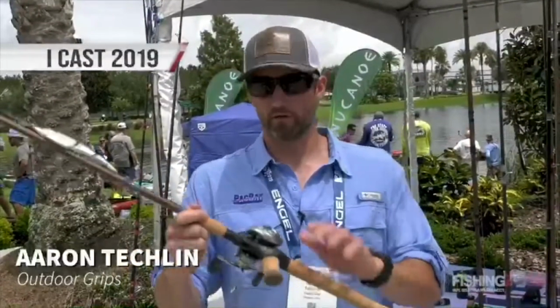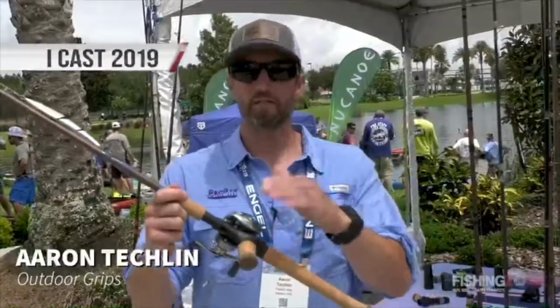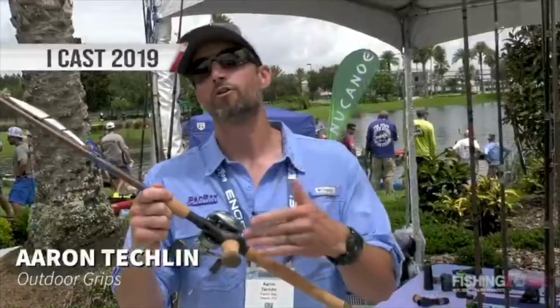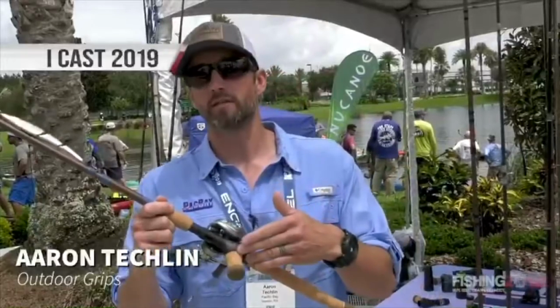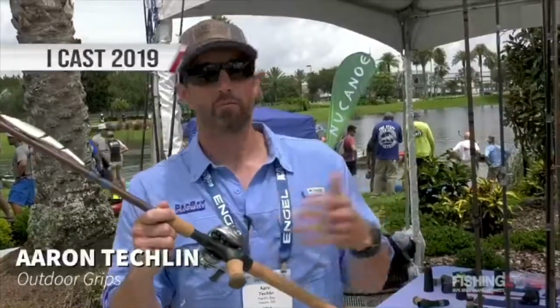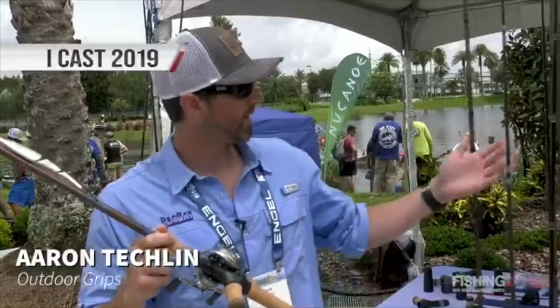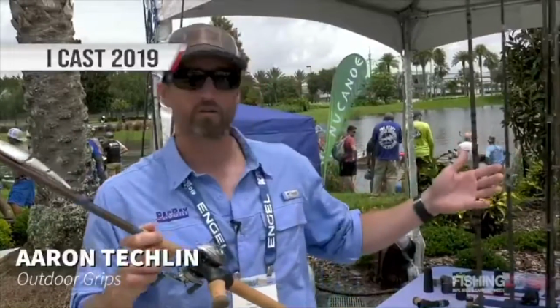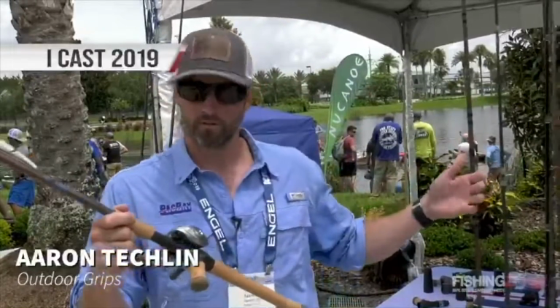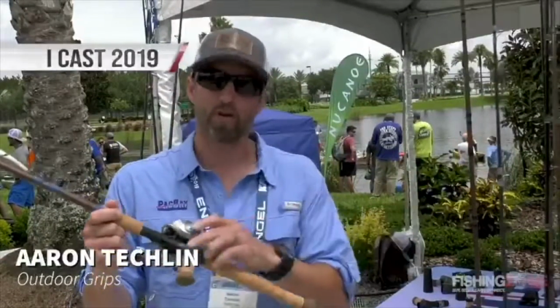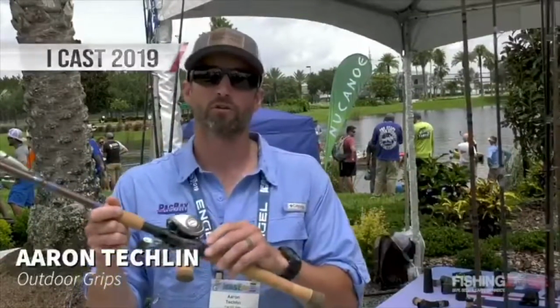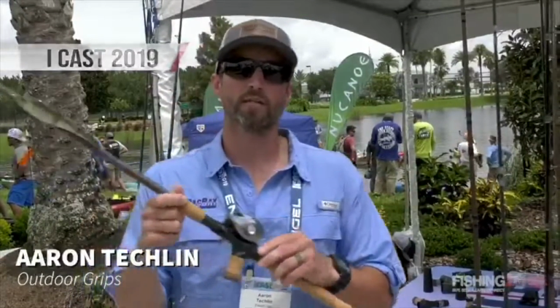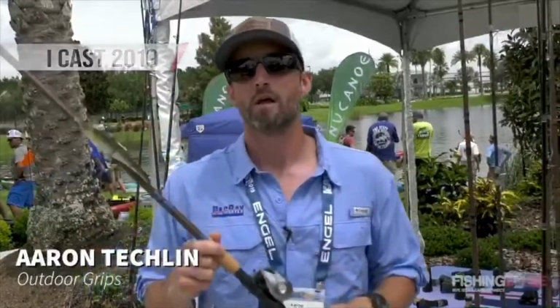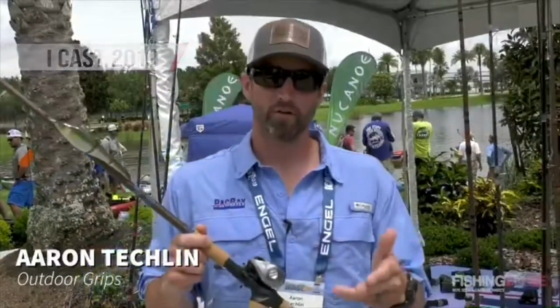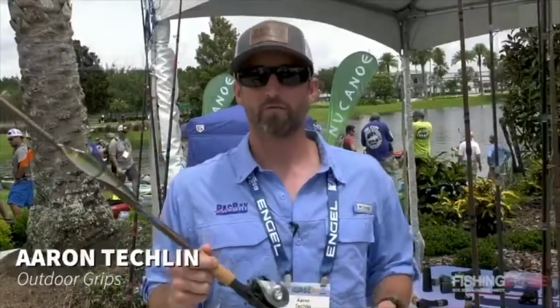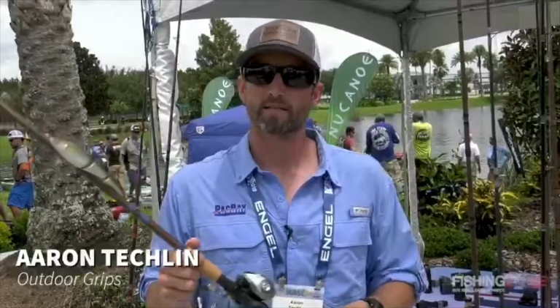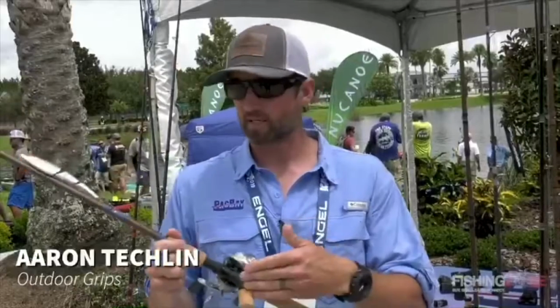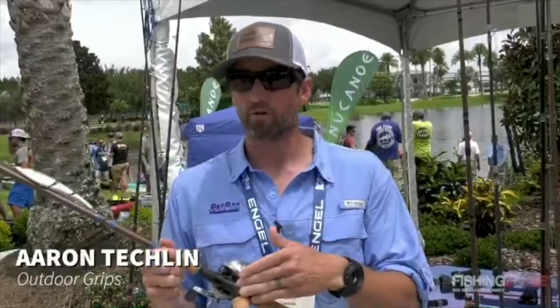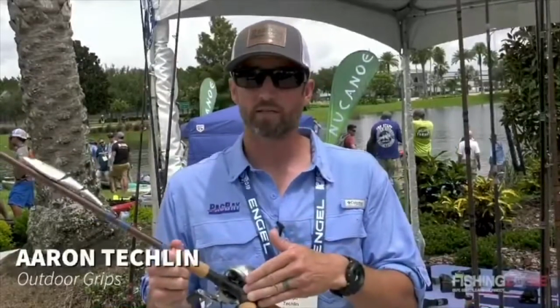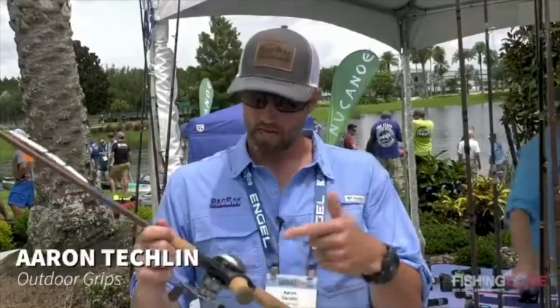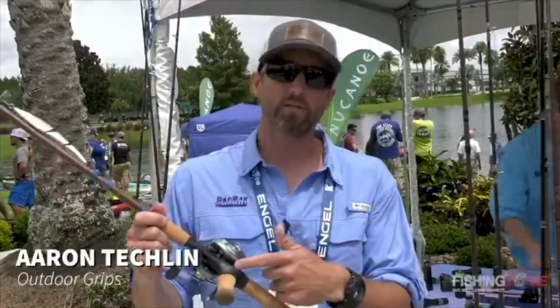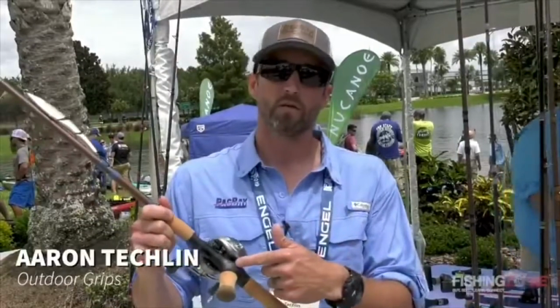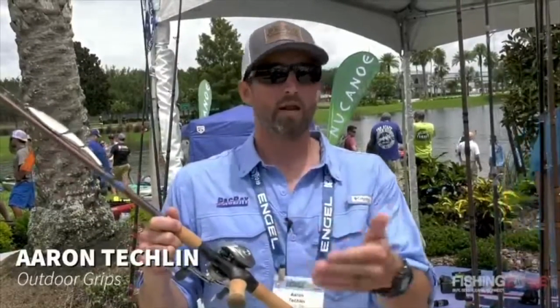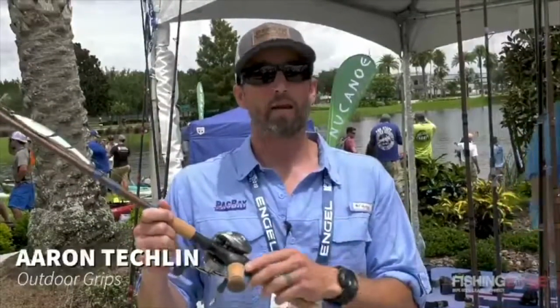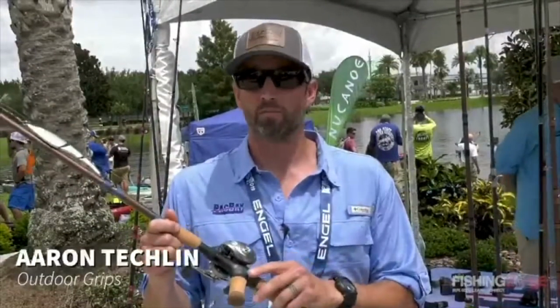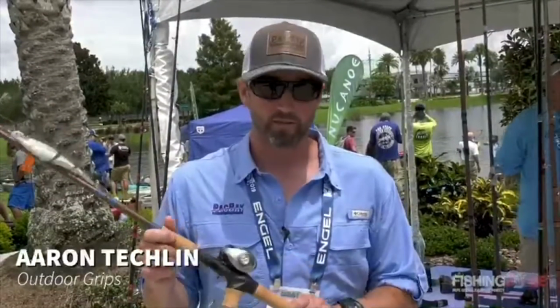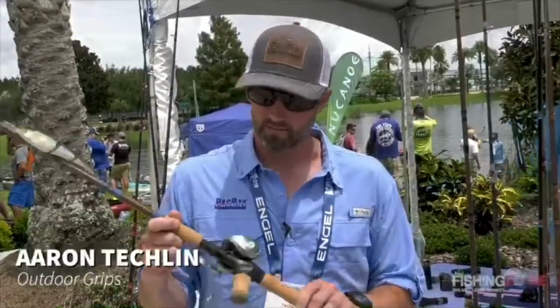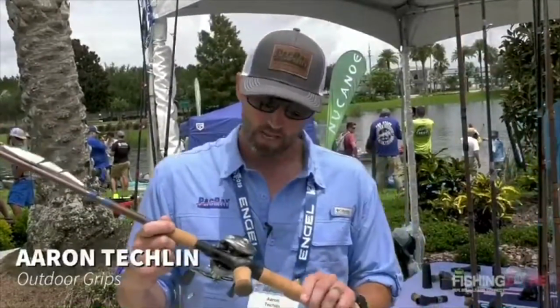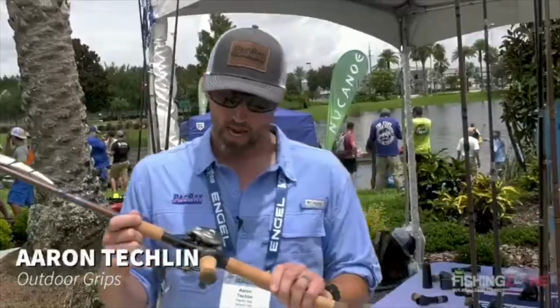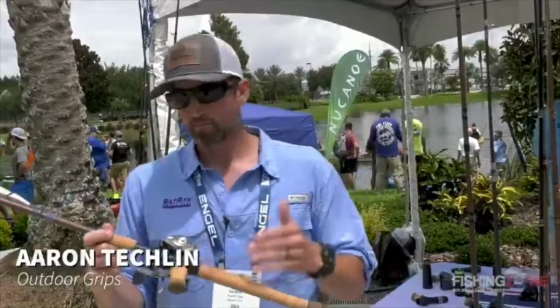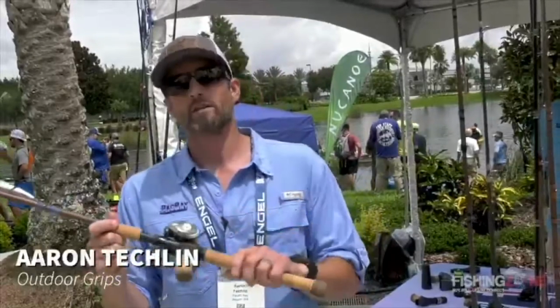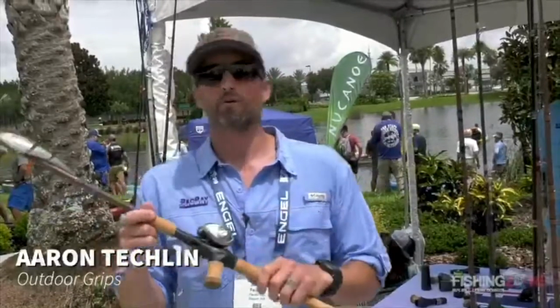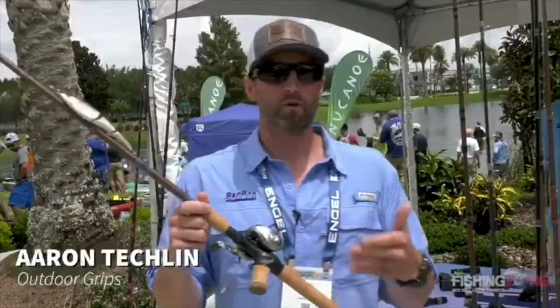What's up guys, this is Aaron from Outdoor Grips introducing our new reel seat through Pack Bay International. This is our Revolution Reel Seat, offered in three different sizes: our 16mm reel seat, 22mm, and our 20mm reel seats.